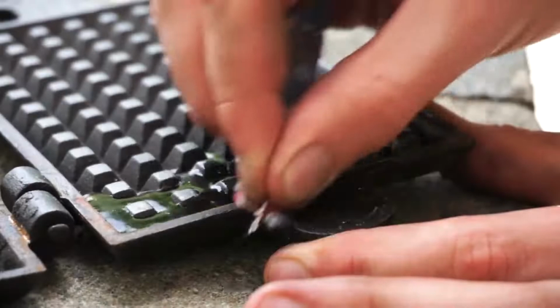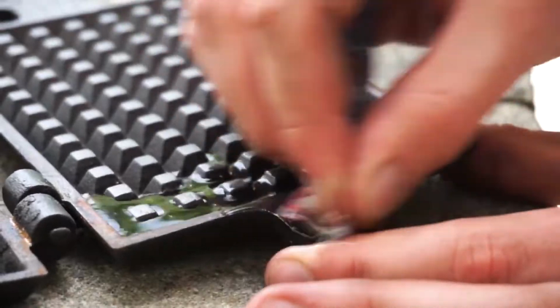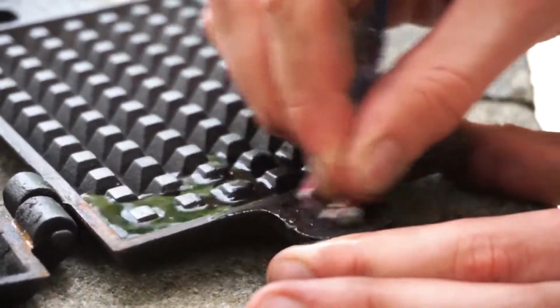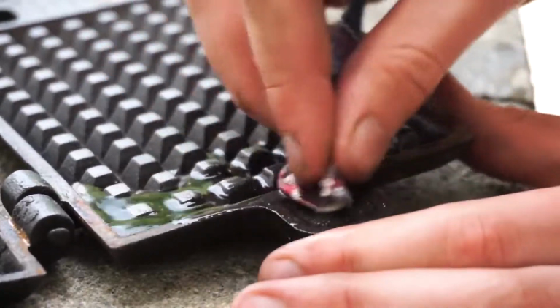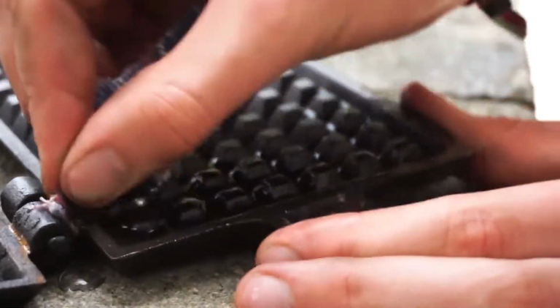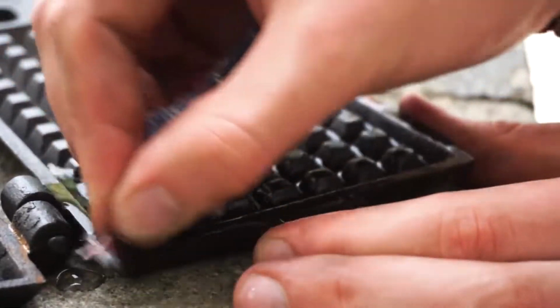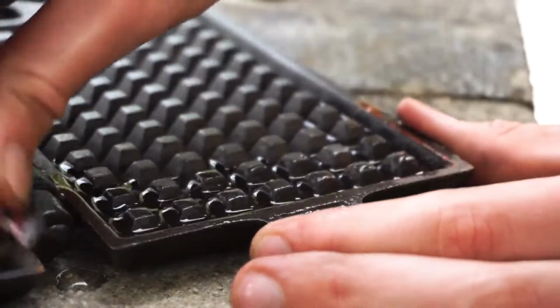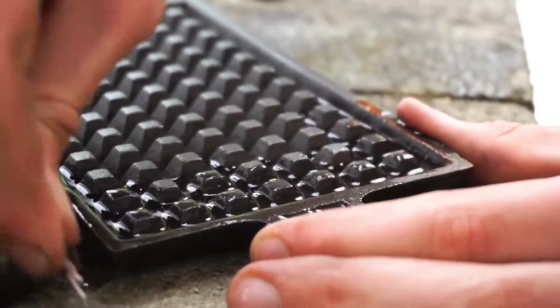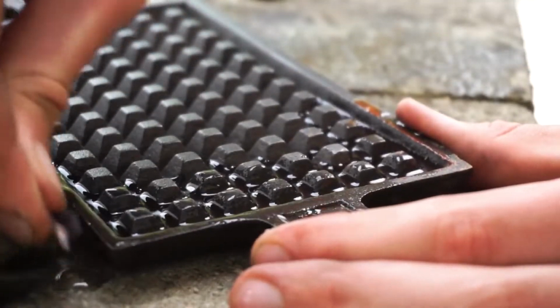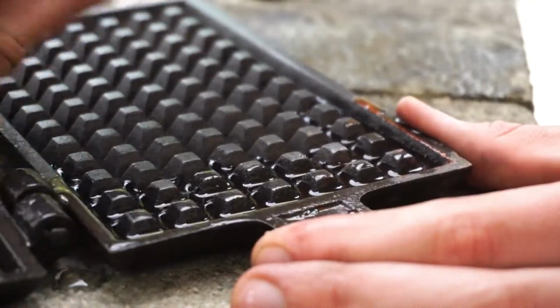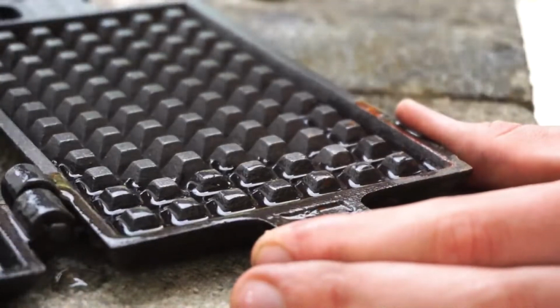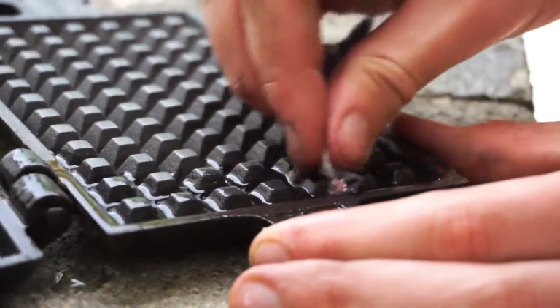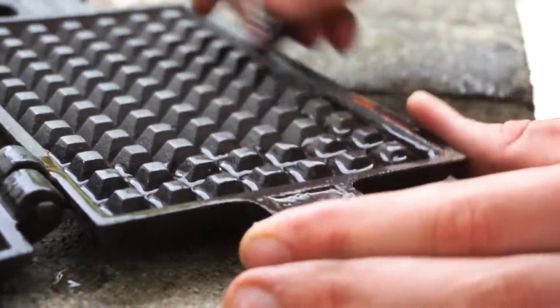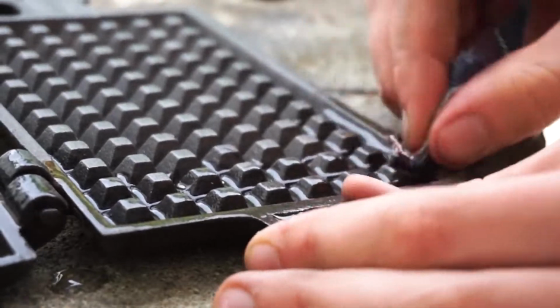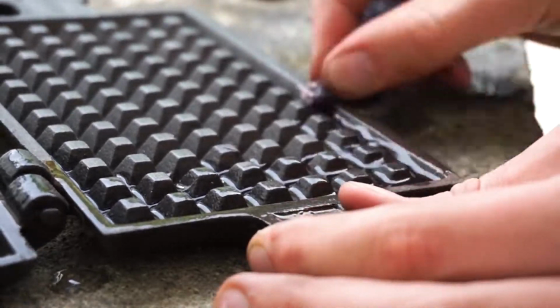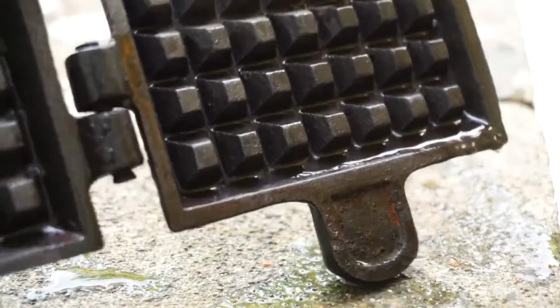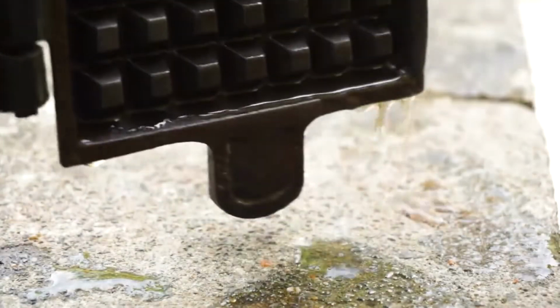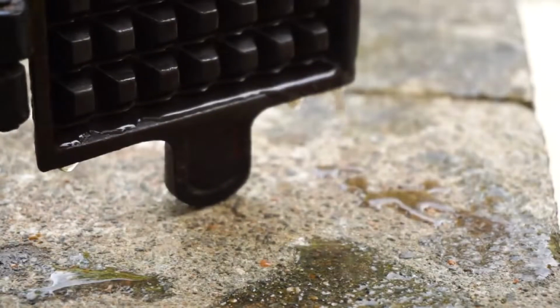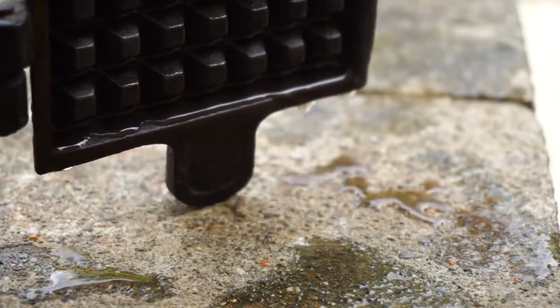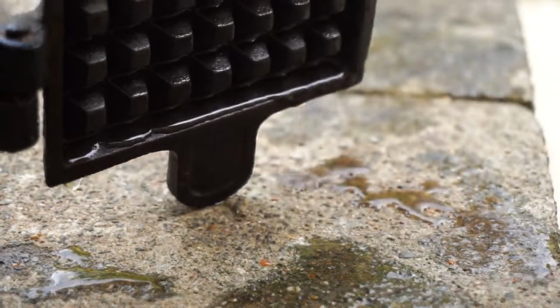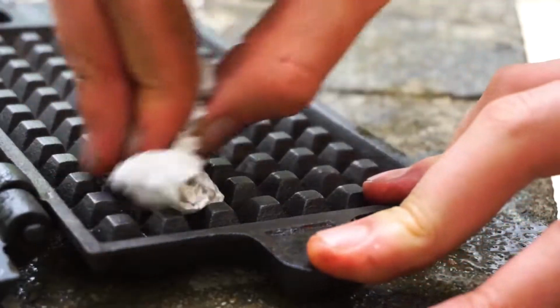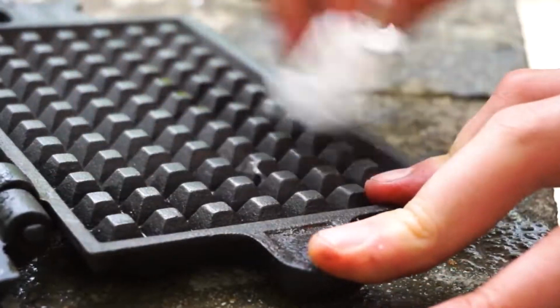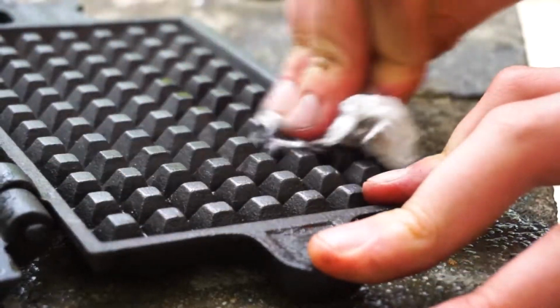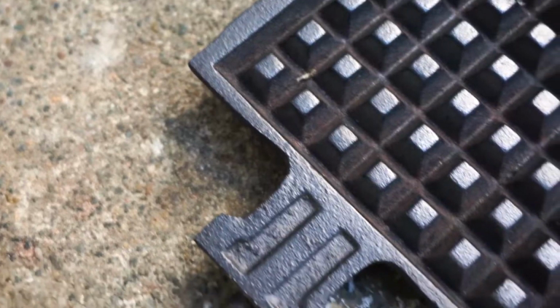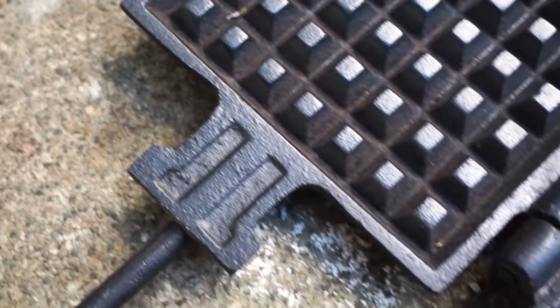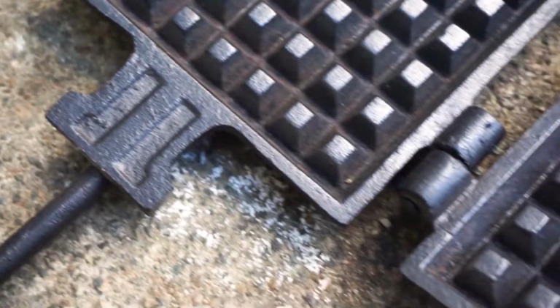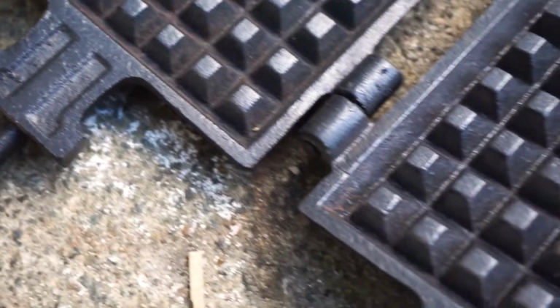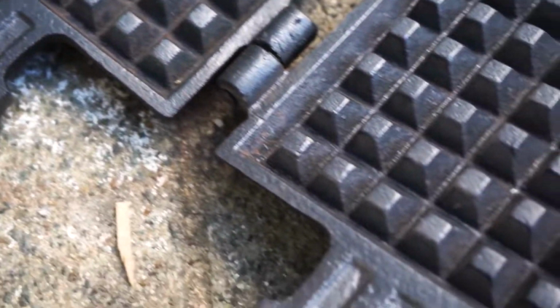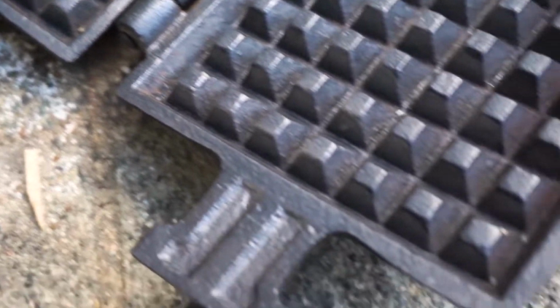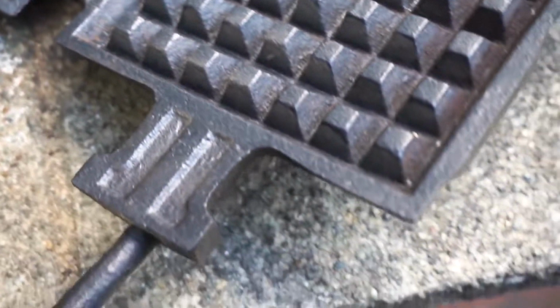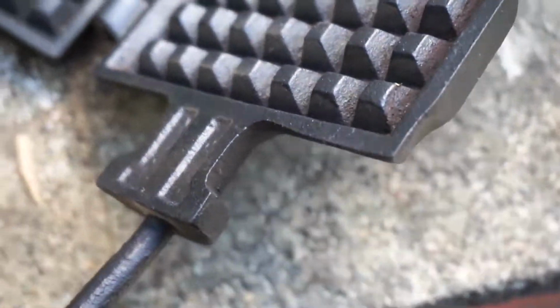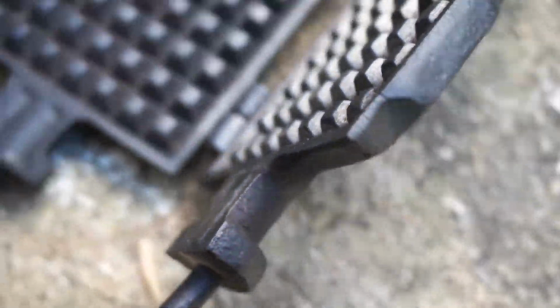To prevent the iron from rusting again, we can cover it with a layer of olive oil. Then we can remove all the excess, and we have a nice clean waffle maker without any rust that can be used to make wafers.